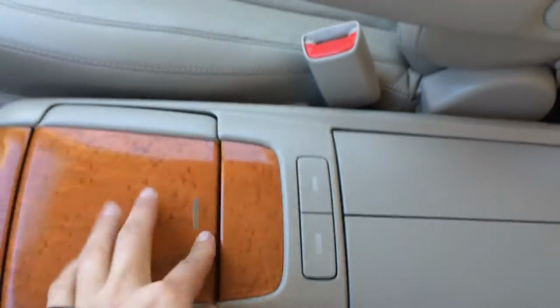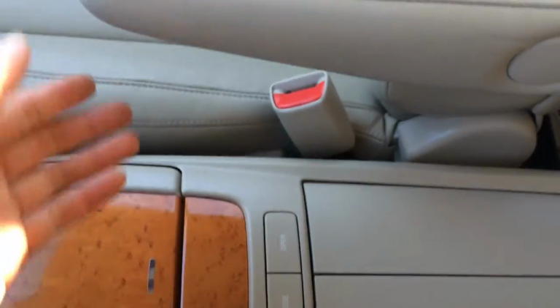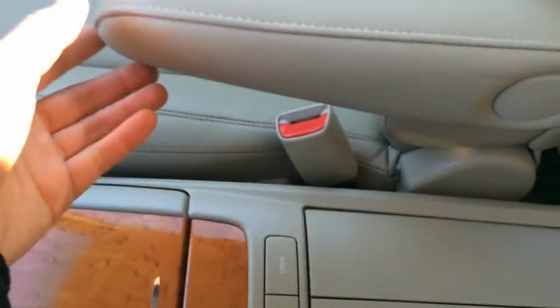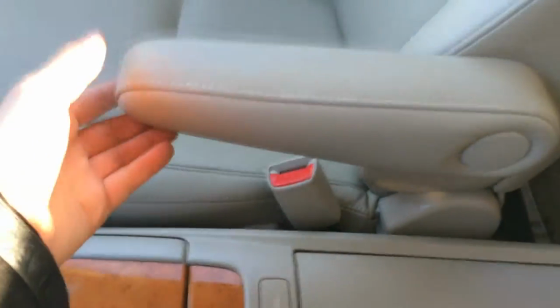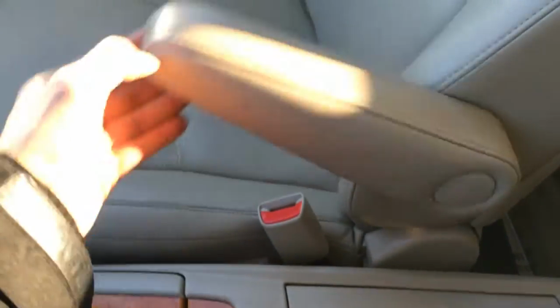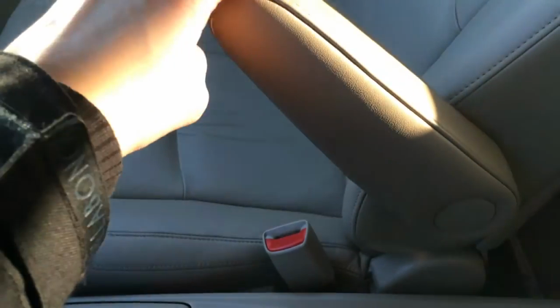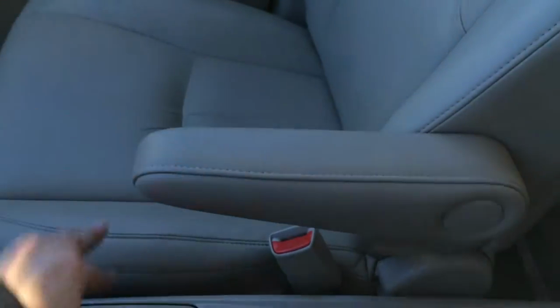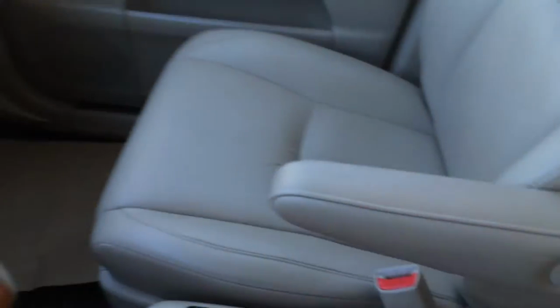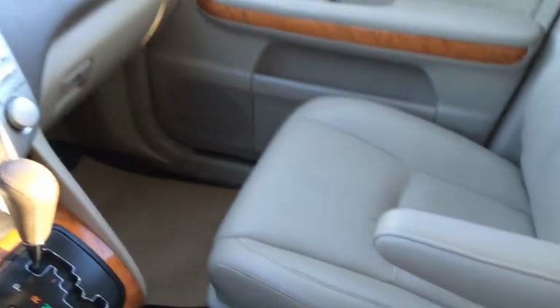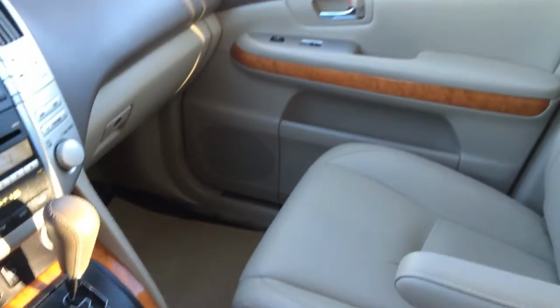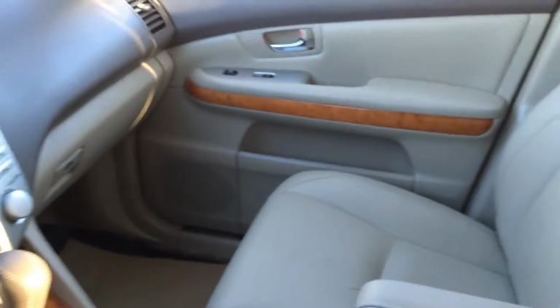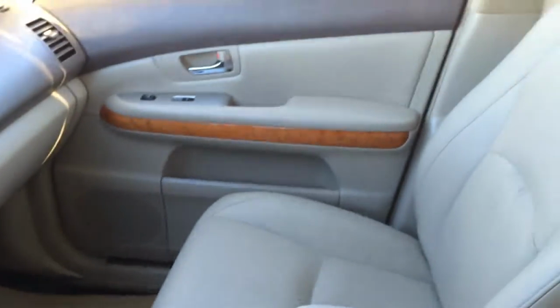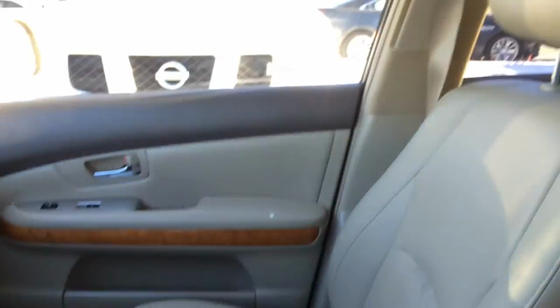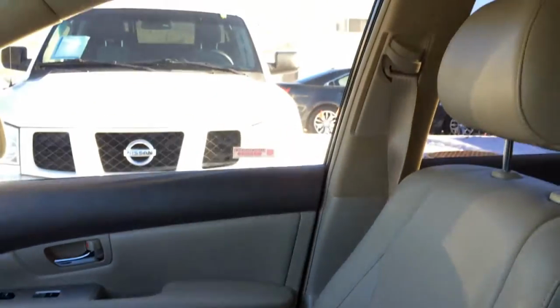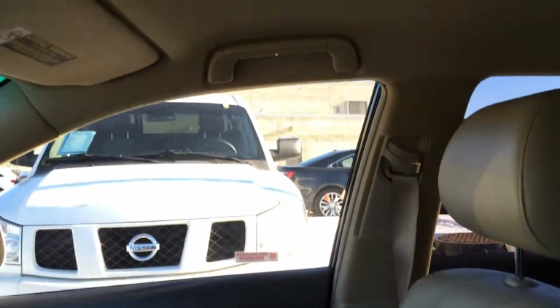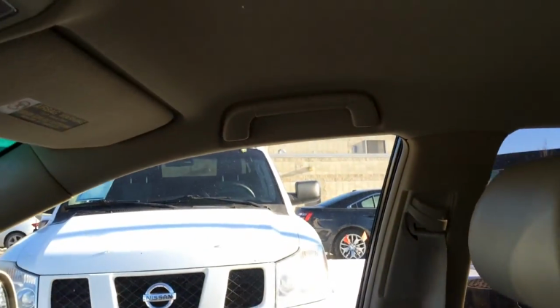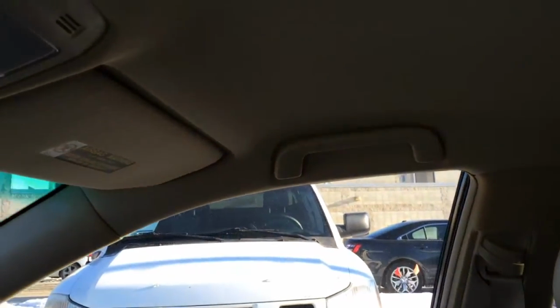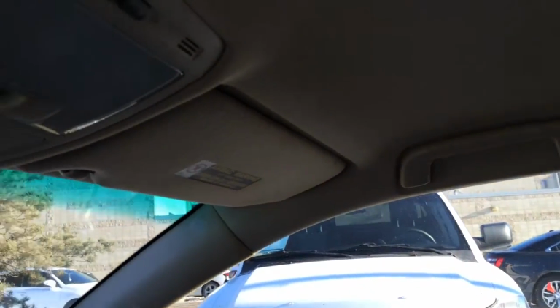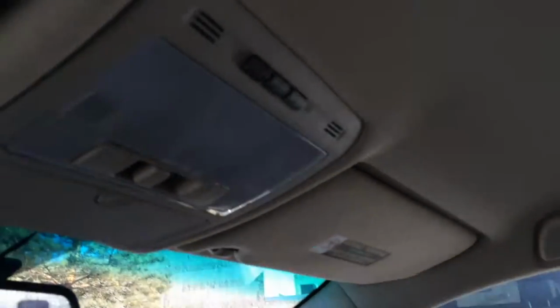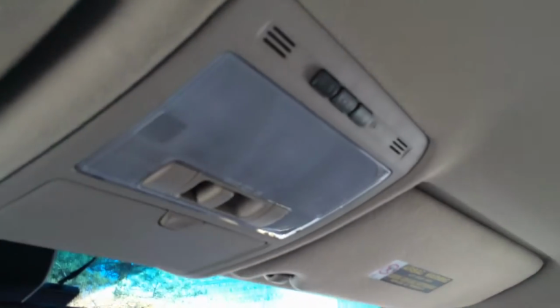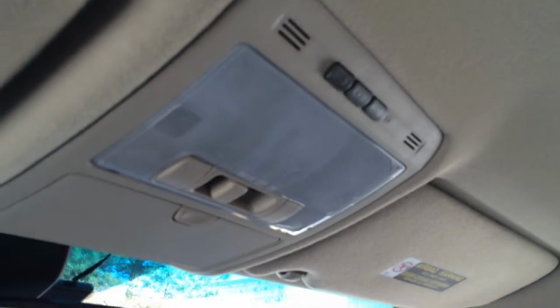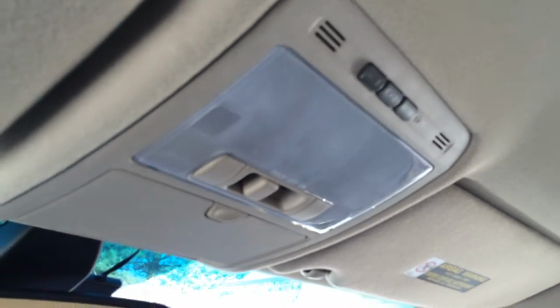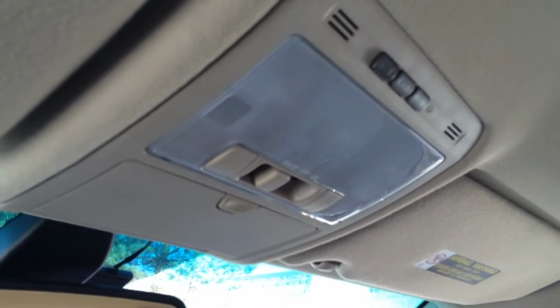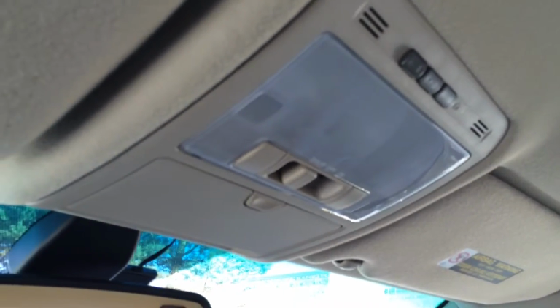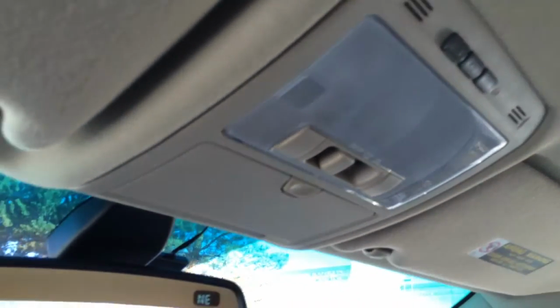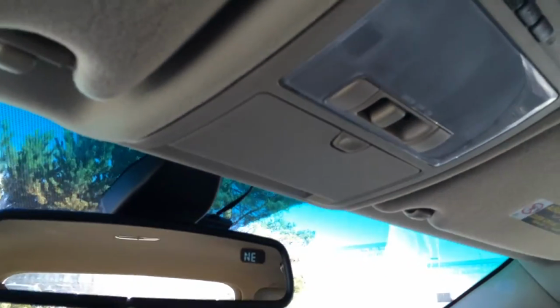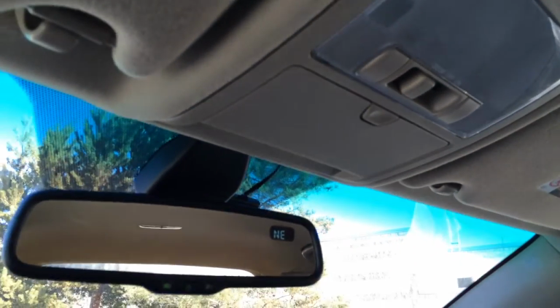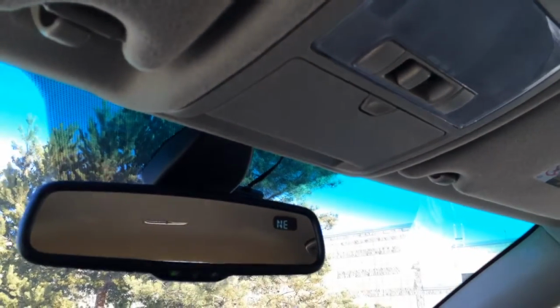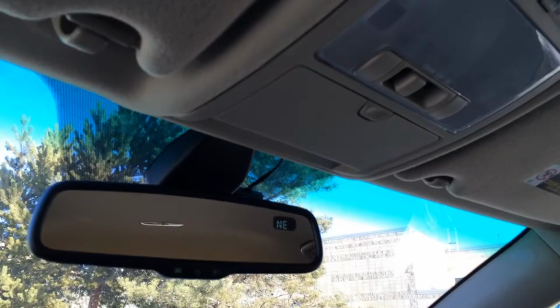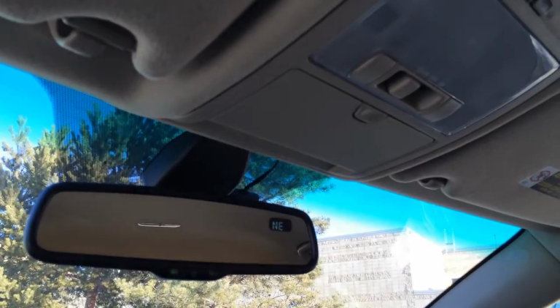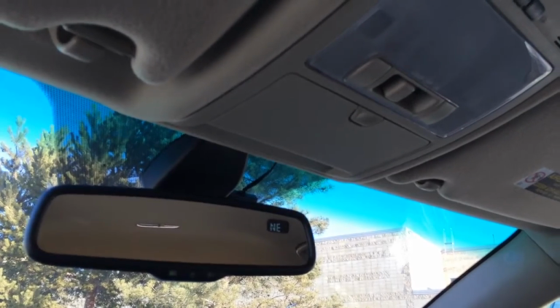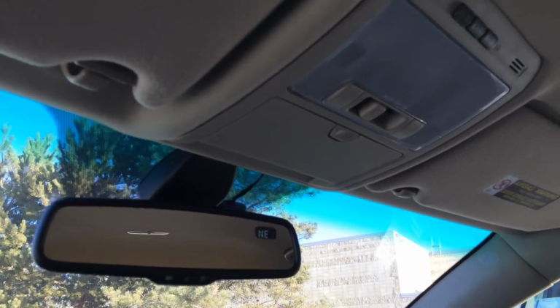Inner armrests for both driver and passenger can move. Lockable glove compartment. Overhead, you have three integrated garage door openers, lighting, sunglass holder, and an auto-dimming rear view mirror with compass.